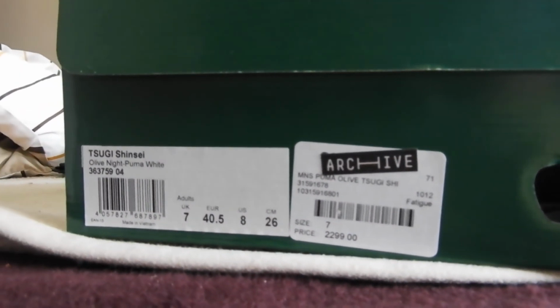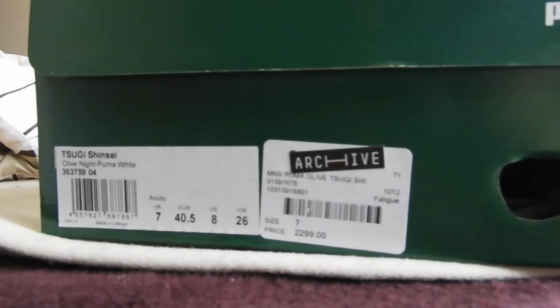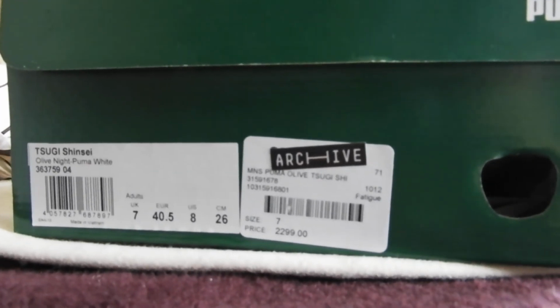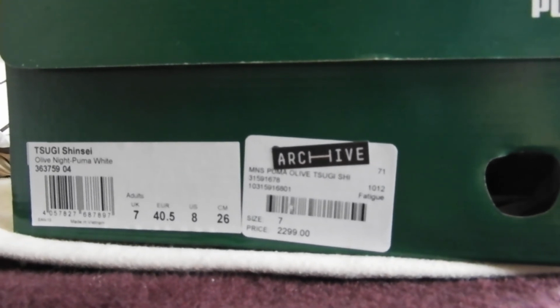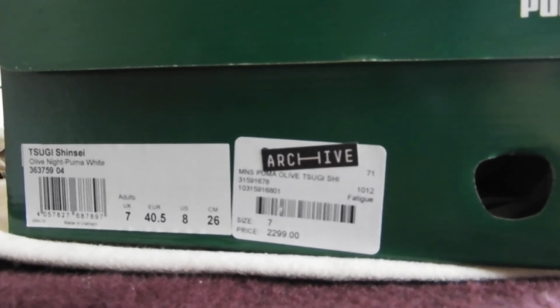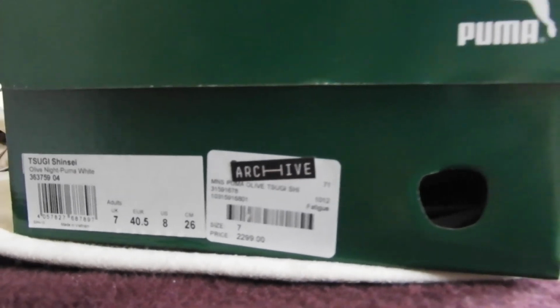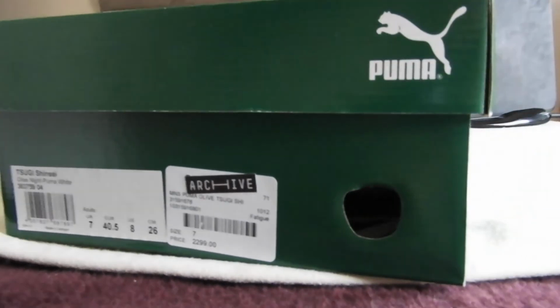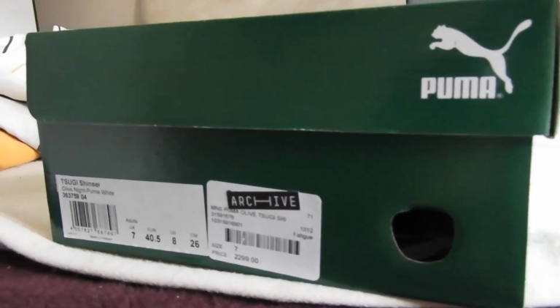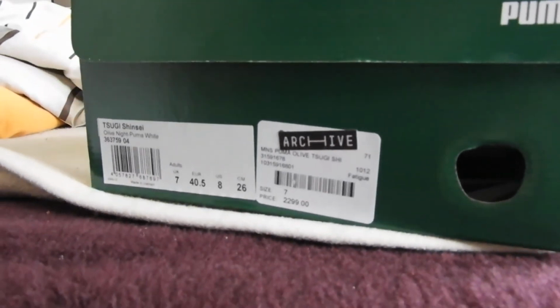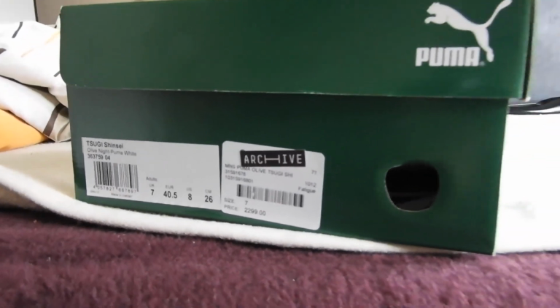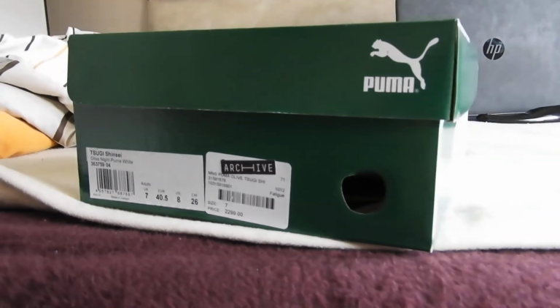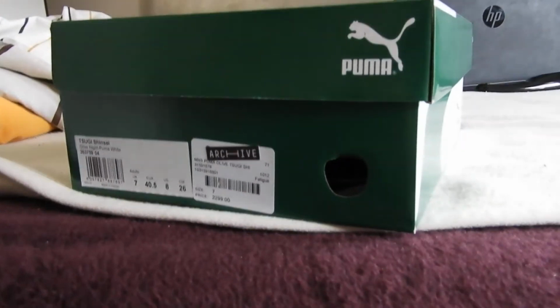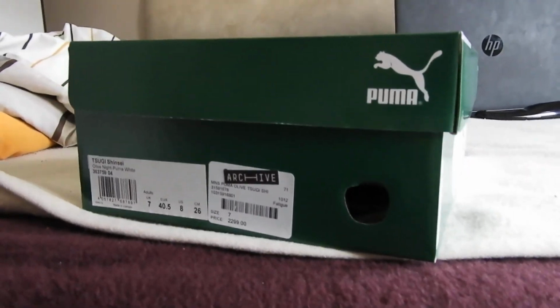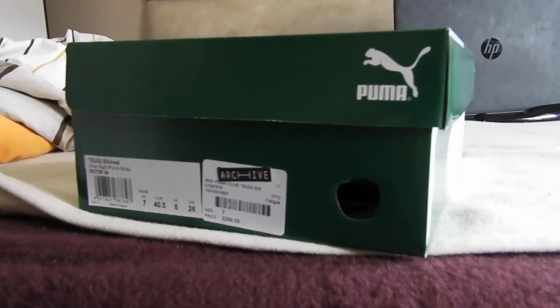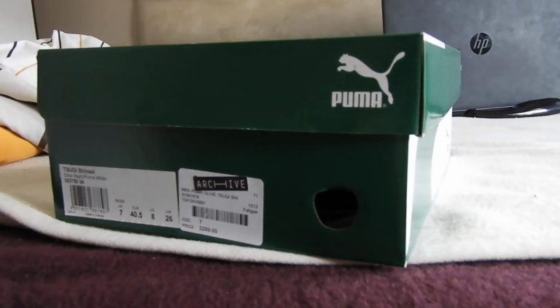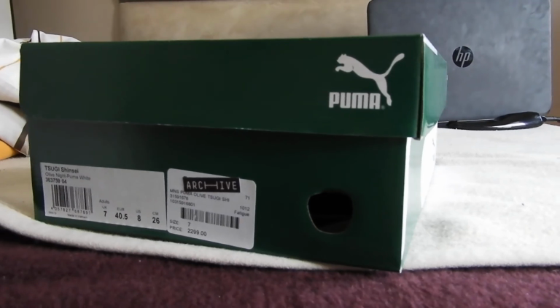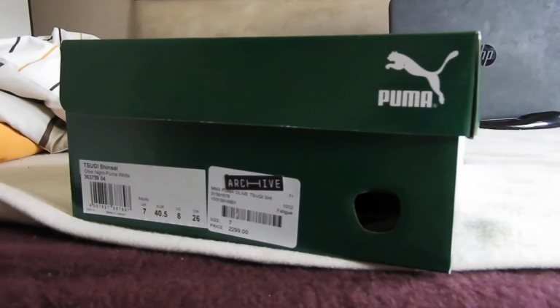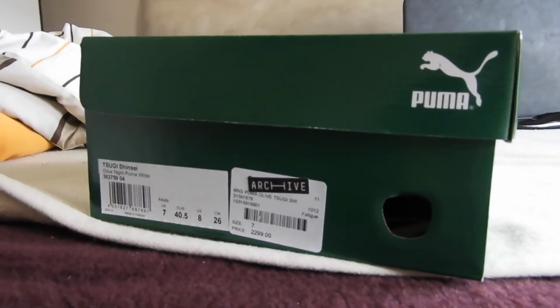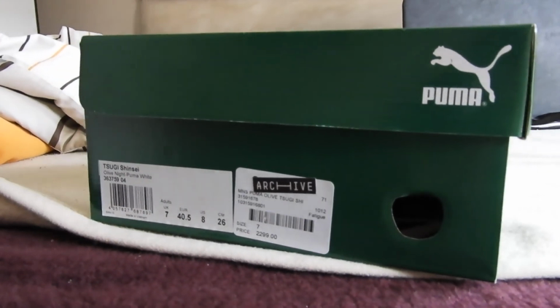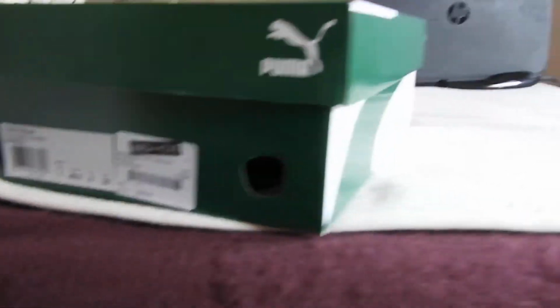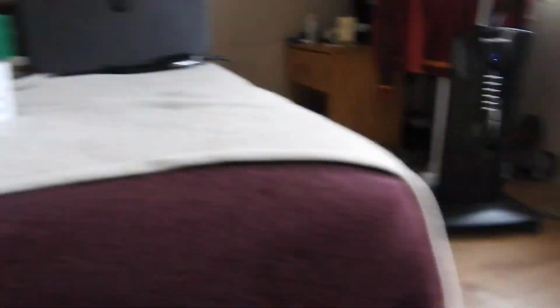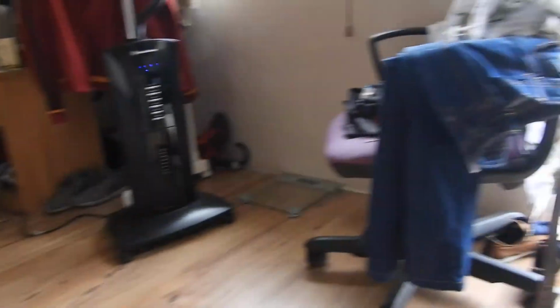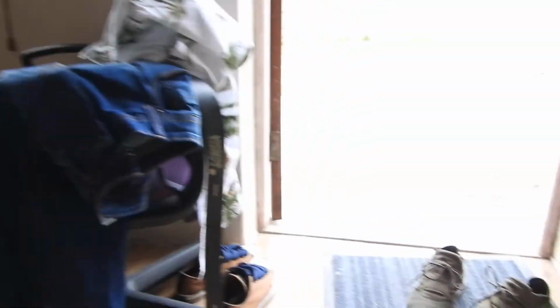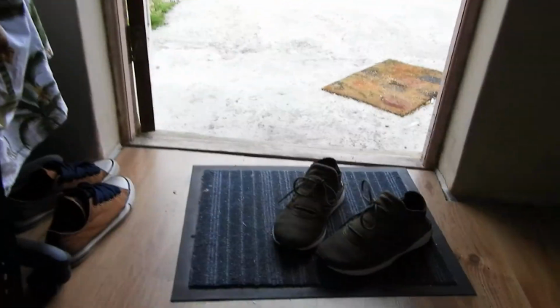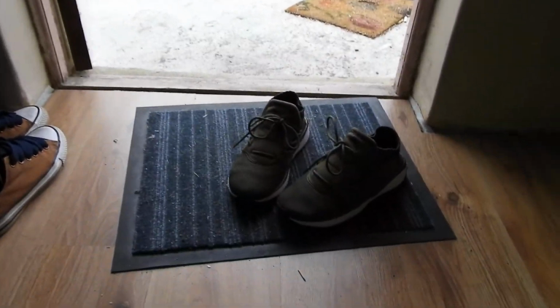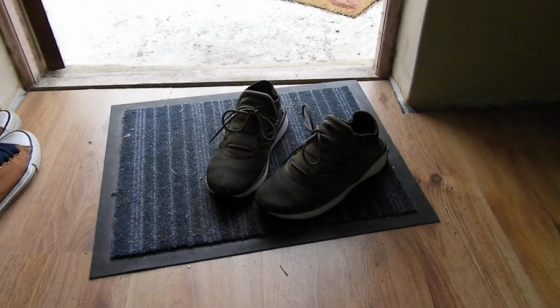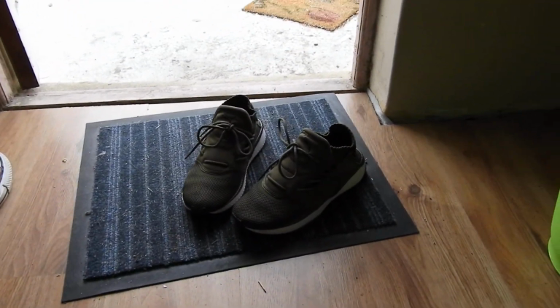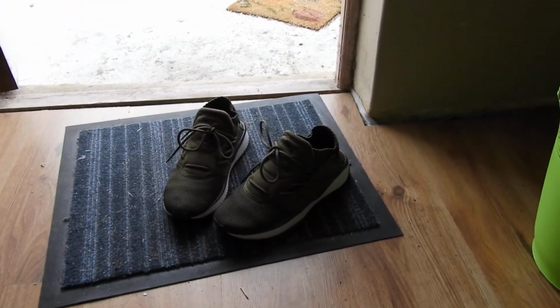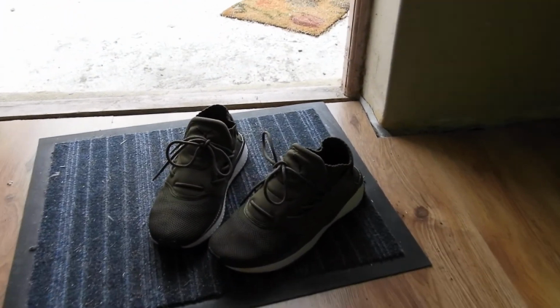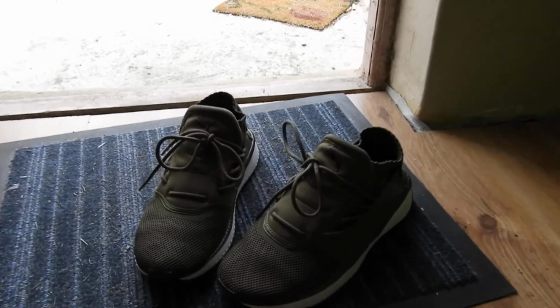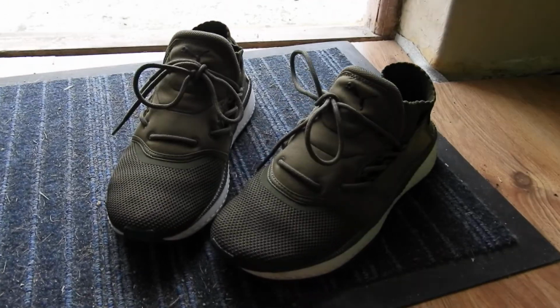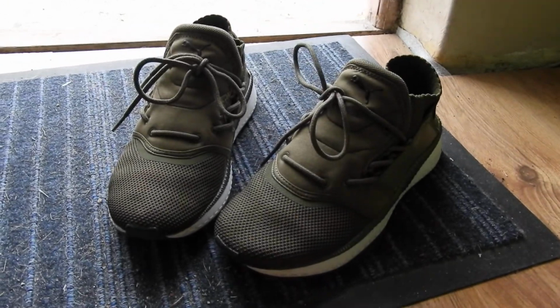I paid $2,299, minus 50%, that equates to about $100 US dollars, so quite a good deal. It's going to have a quick on-foot of the shoe so you can get a better look at this.